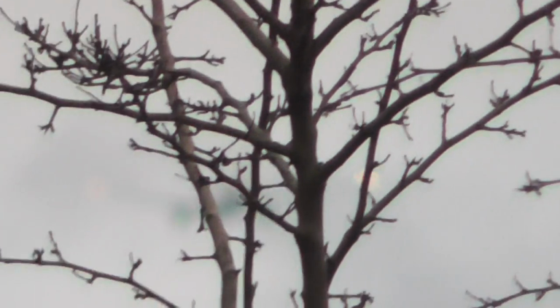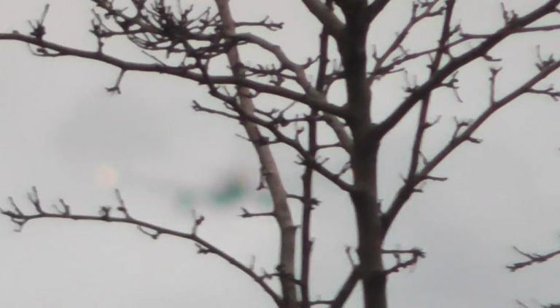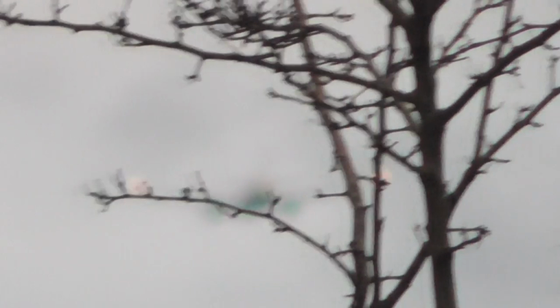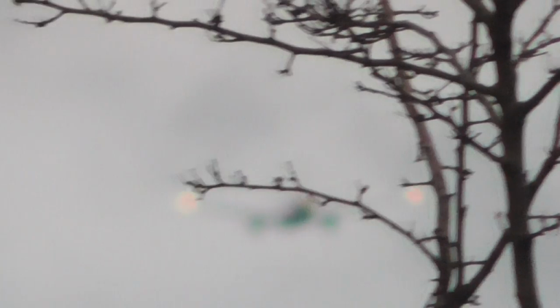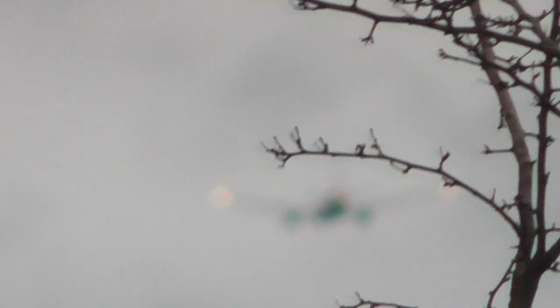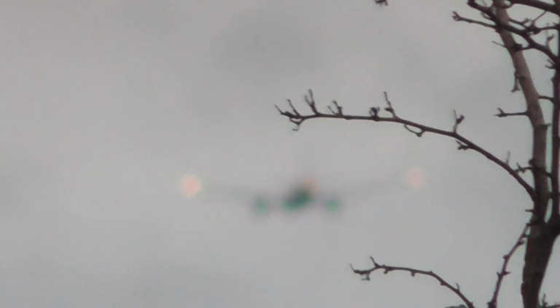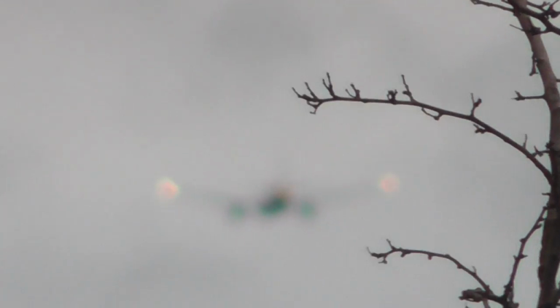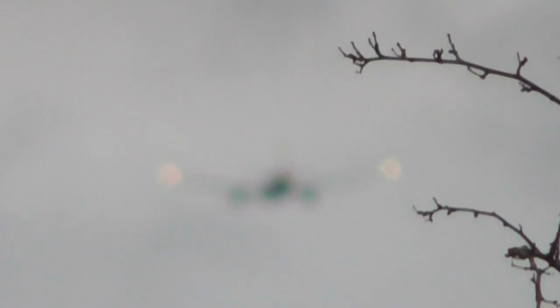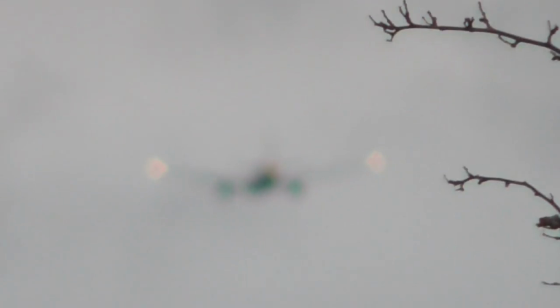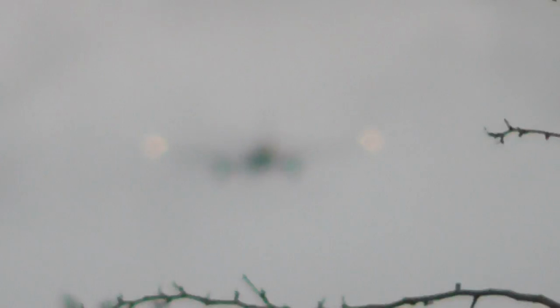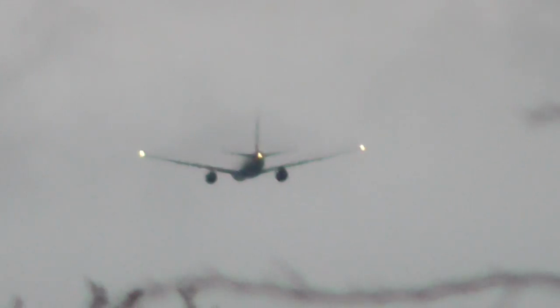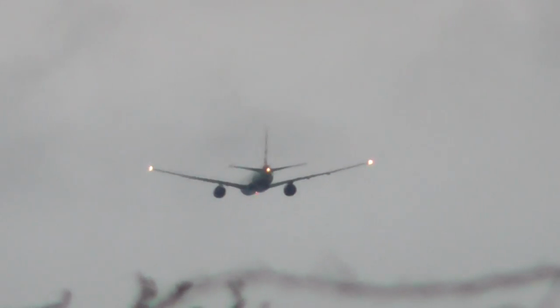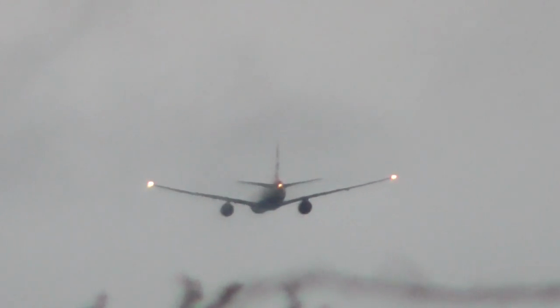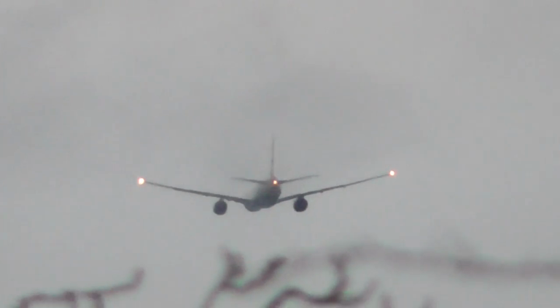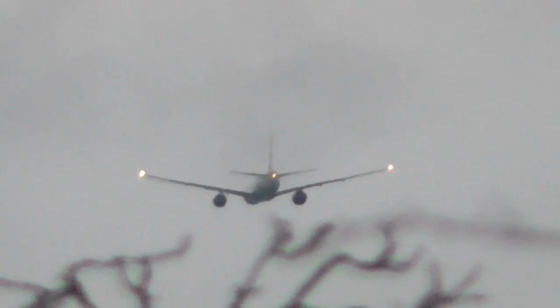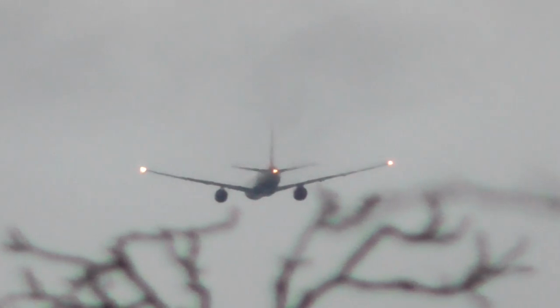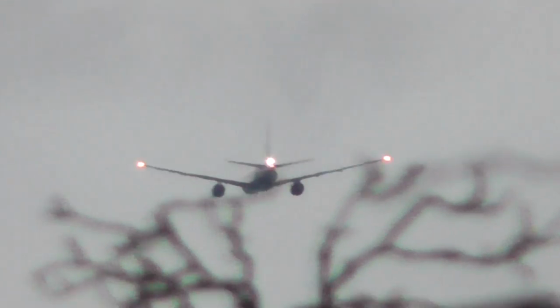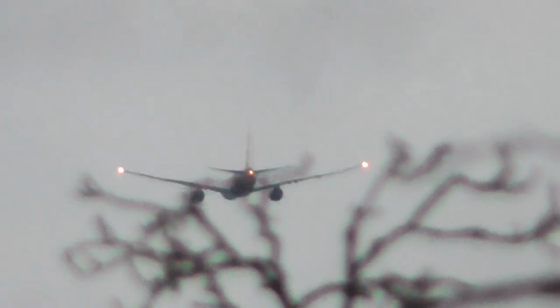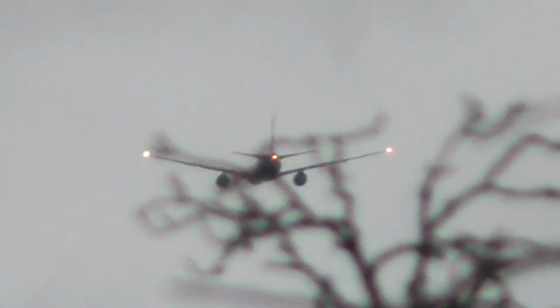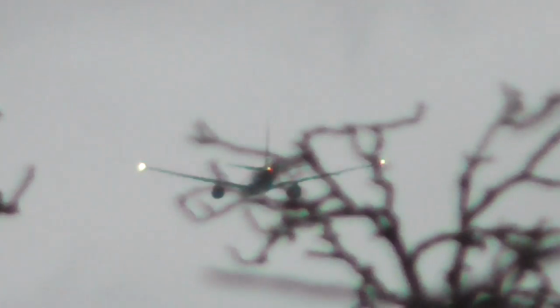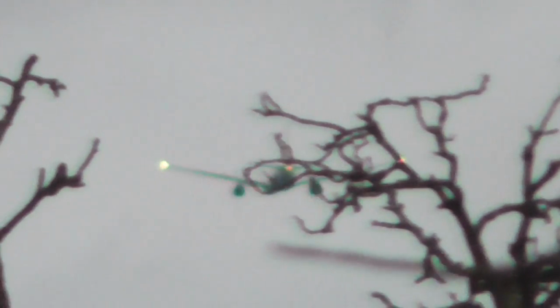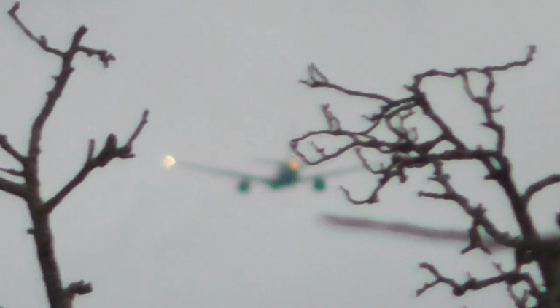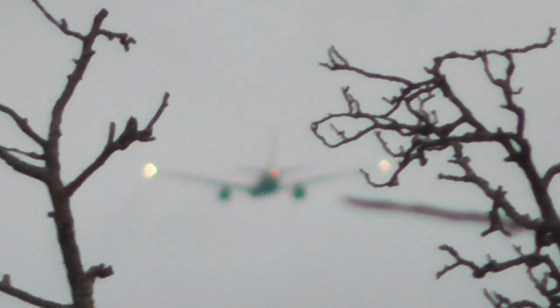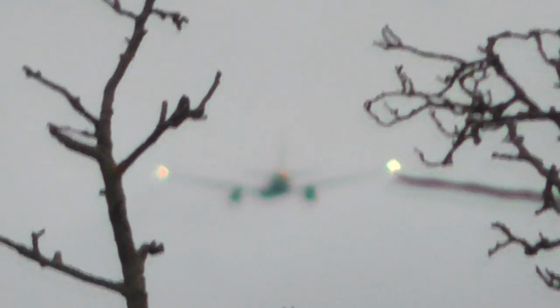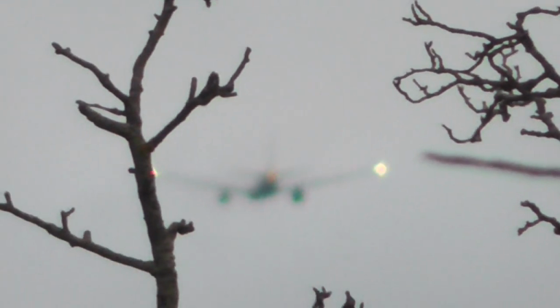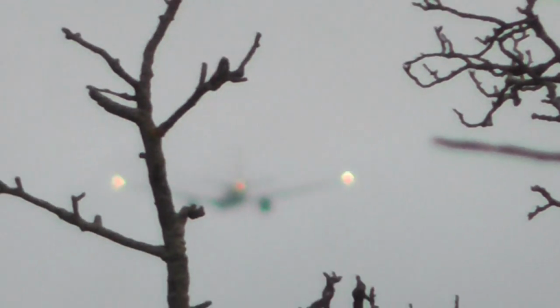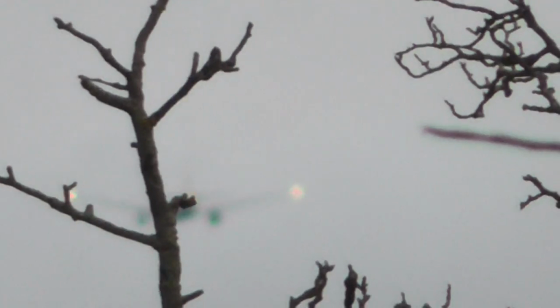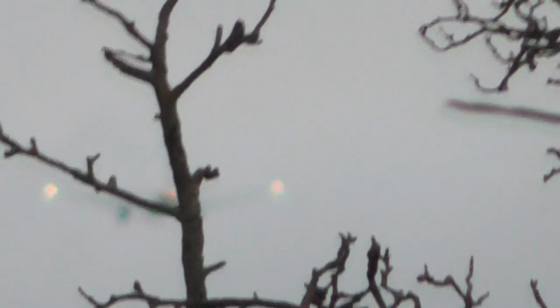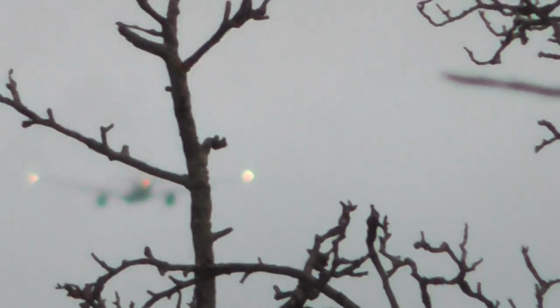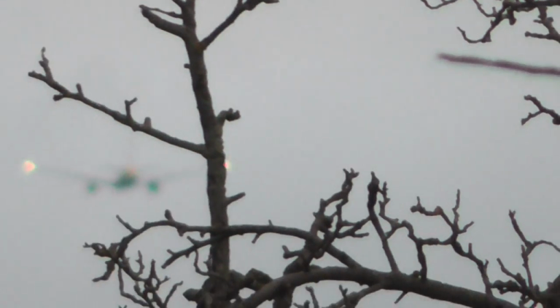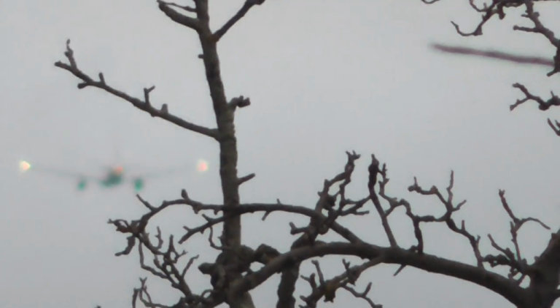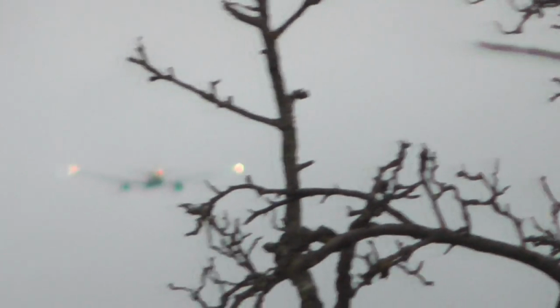Oh well, didn't get to really see it take off, but never mind. It's a long way to film and it's about to go below a line of trees from where I am.